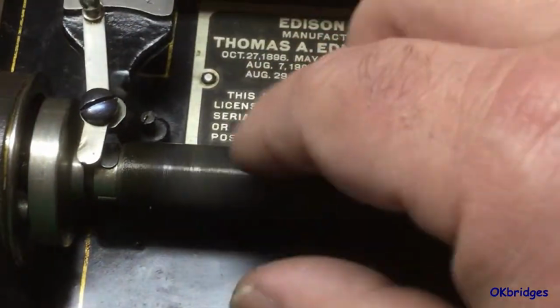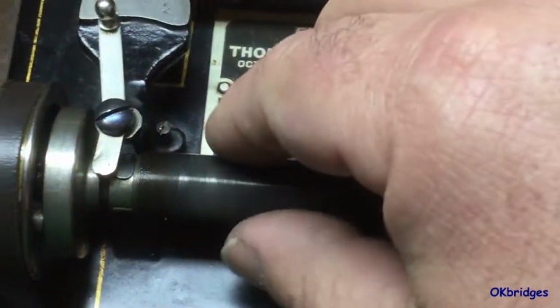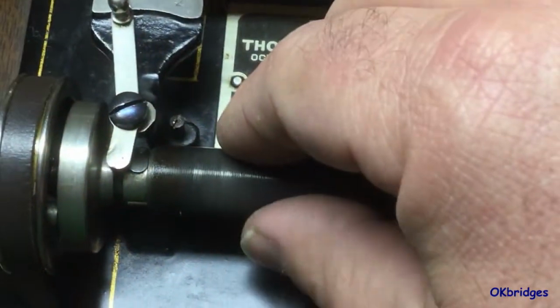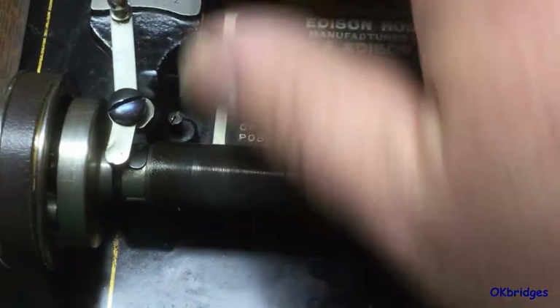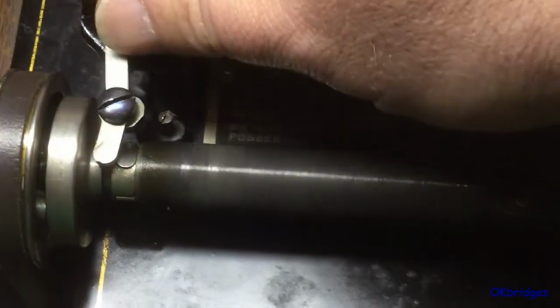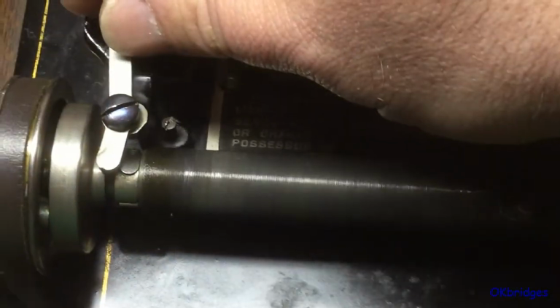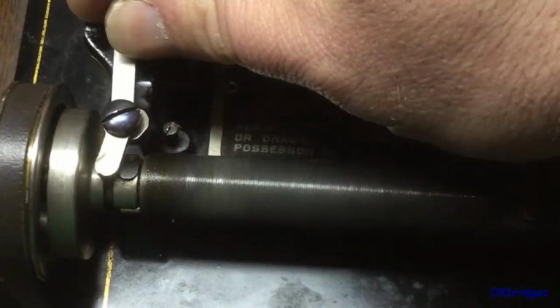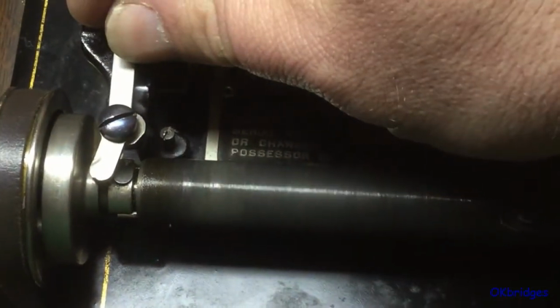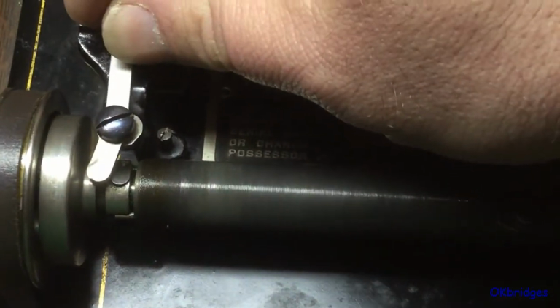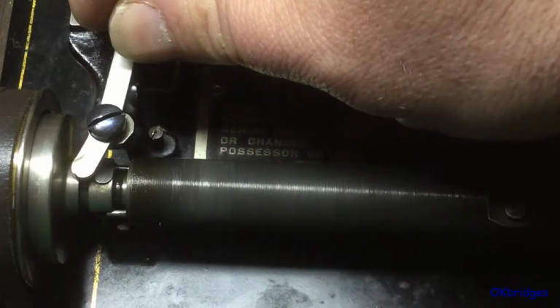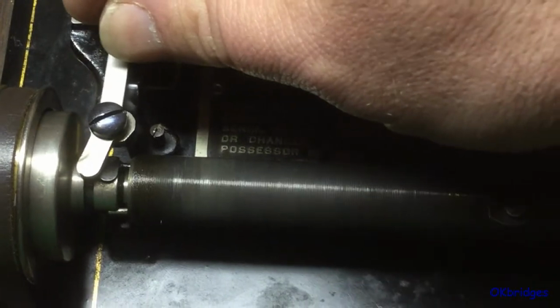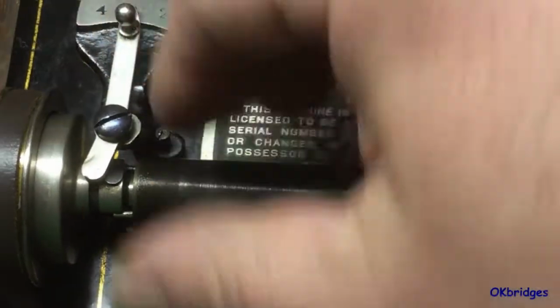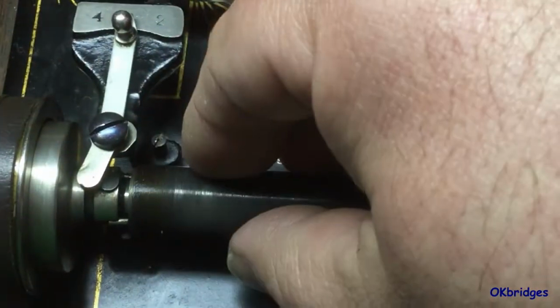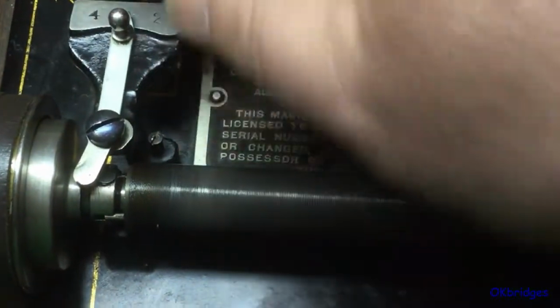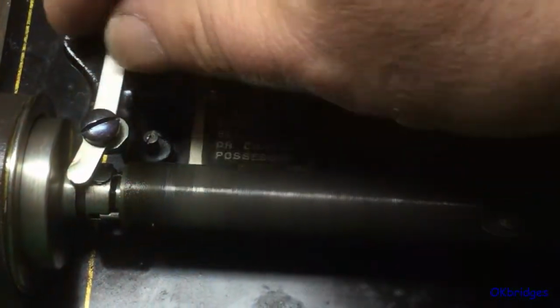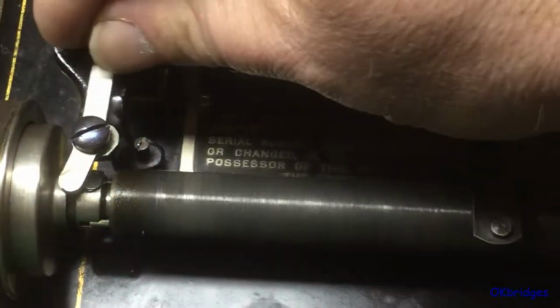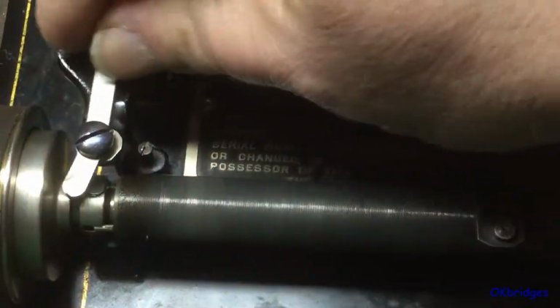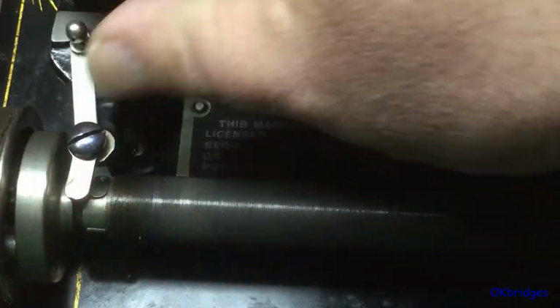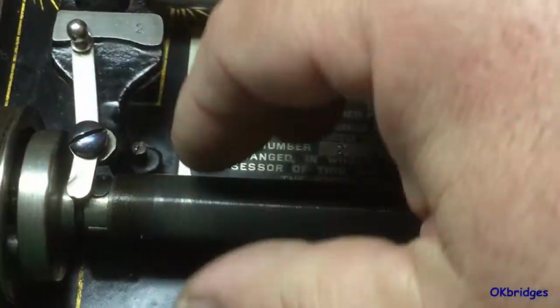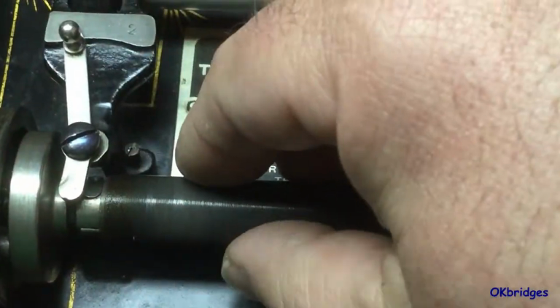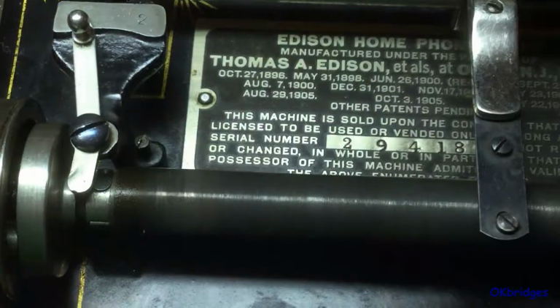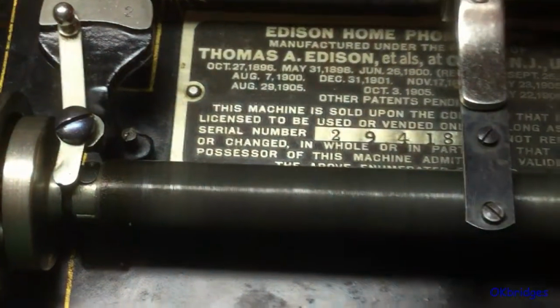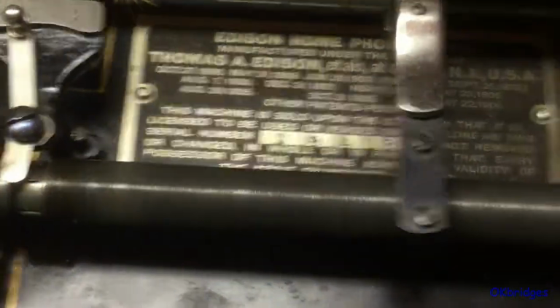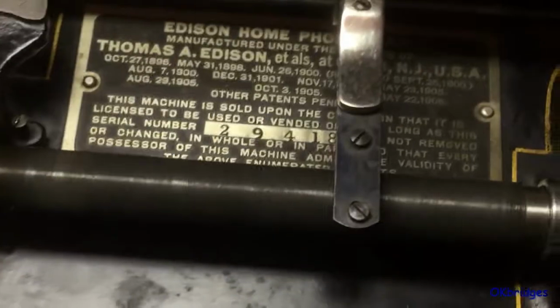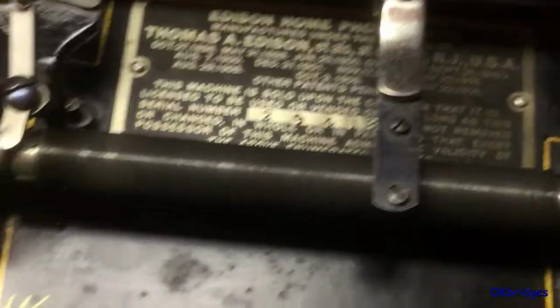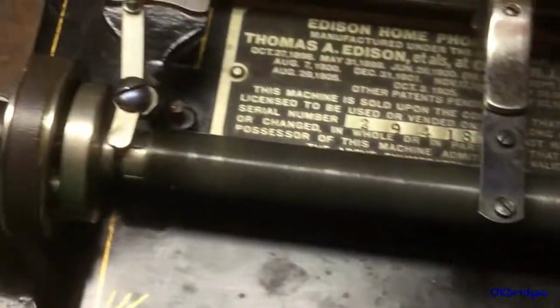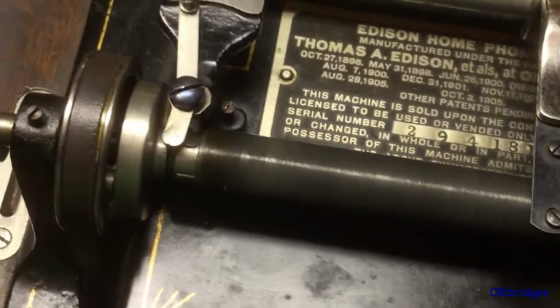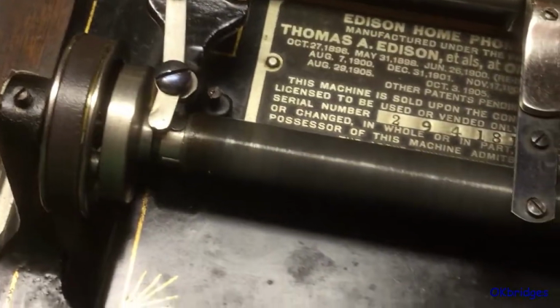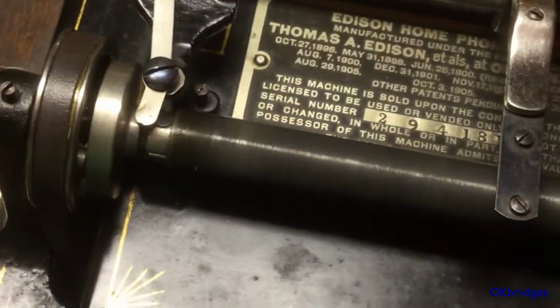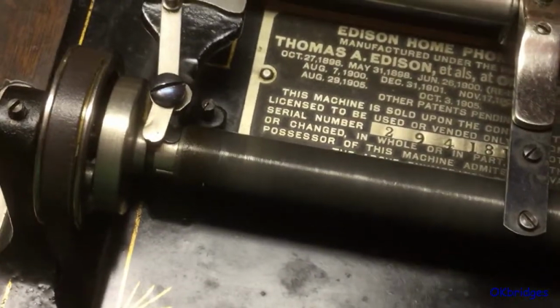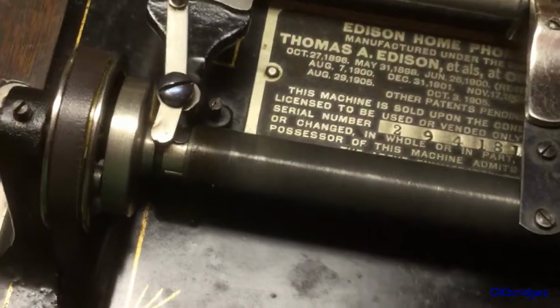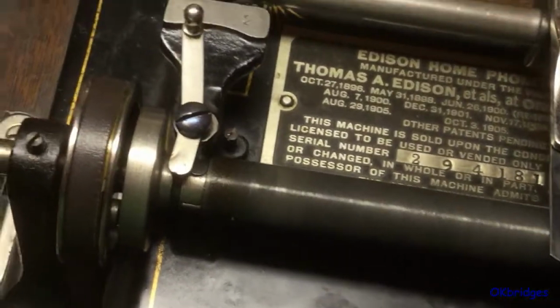This is normal. With the machine stationary, you'll notice that sometimes you have to rotate things slightly so that the gear teeth slip past each other instead of striking on the faces of each other.